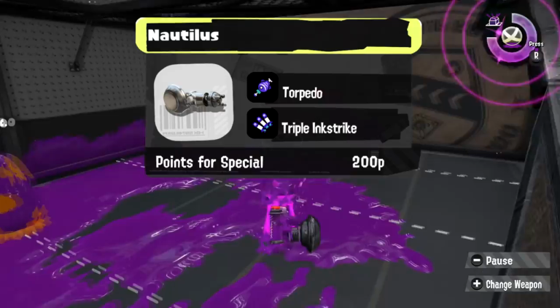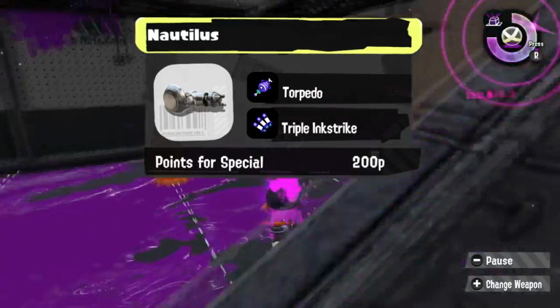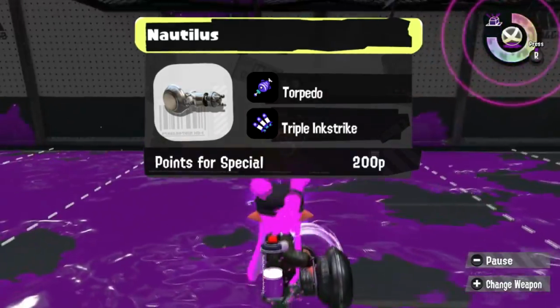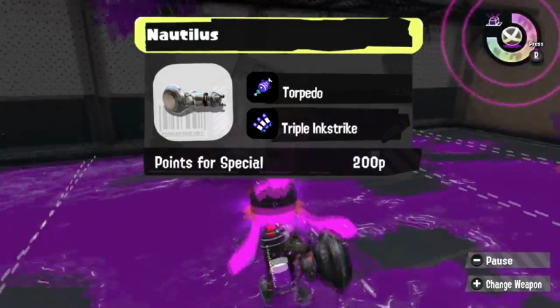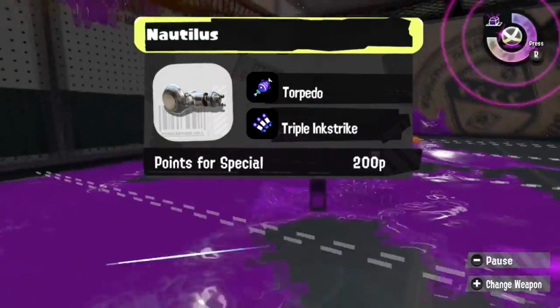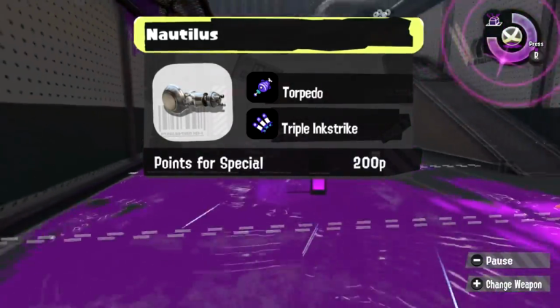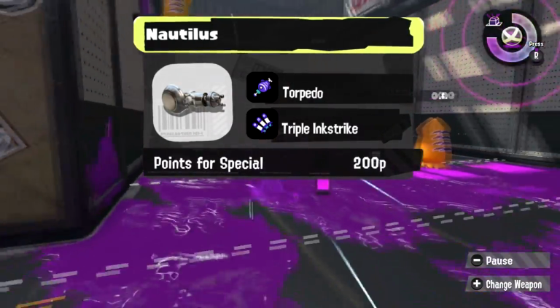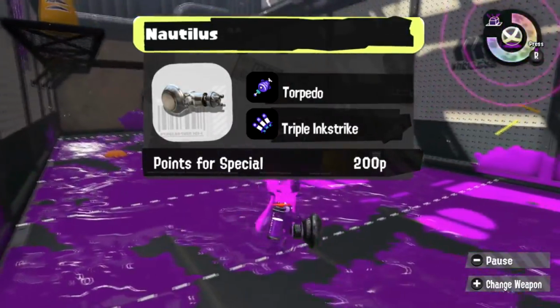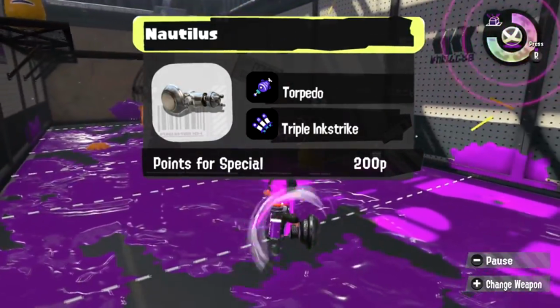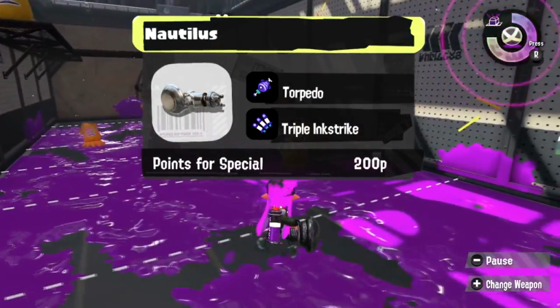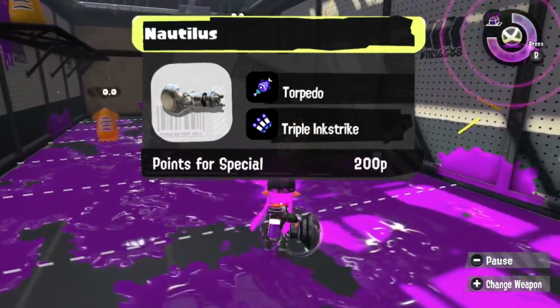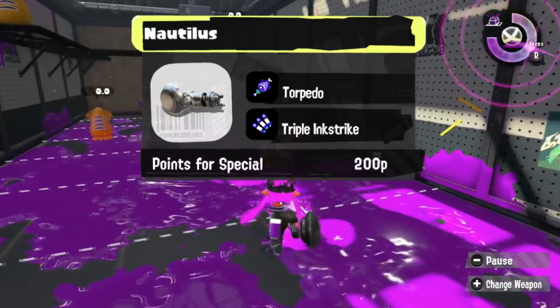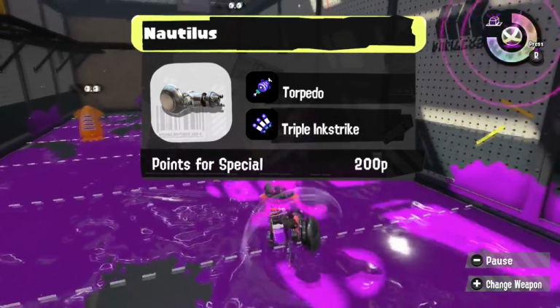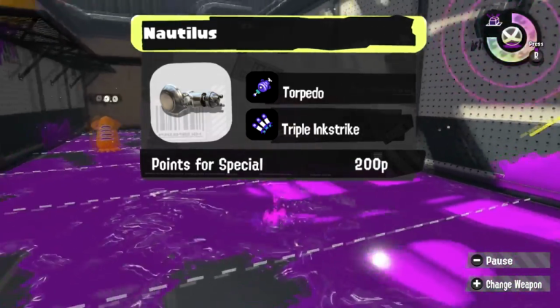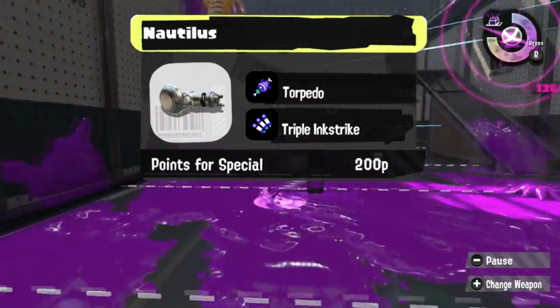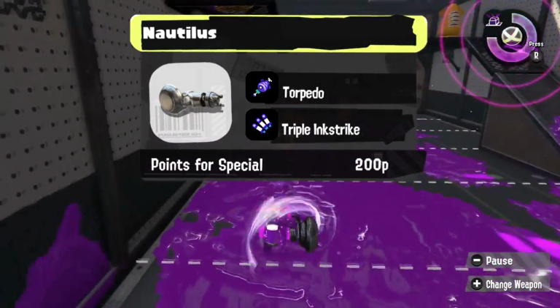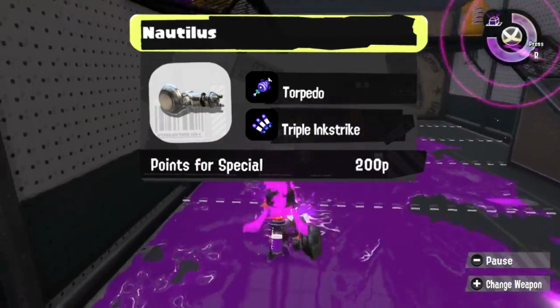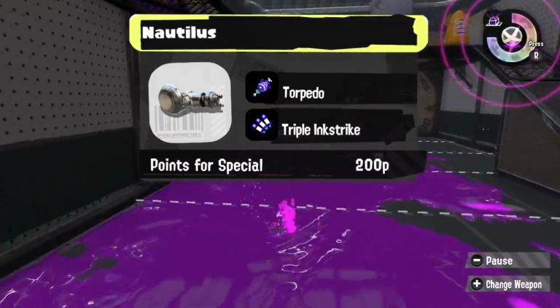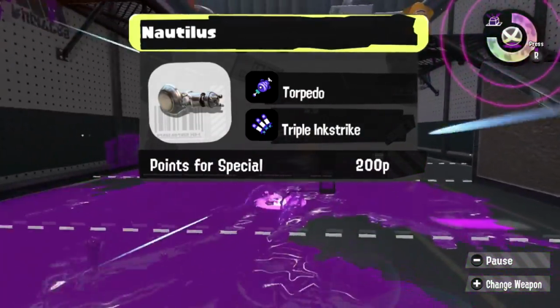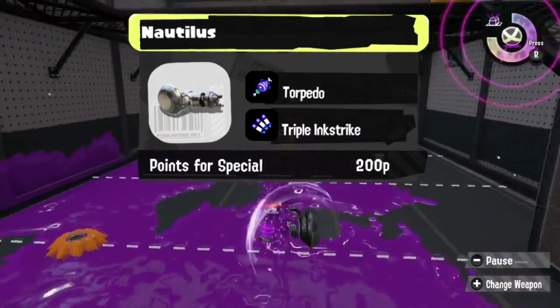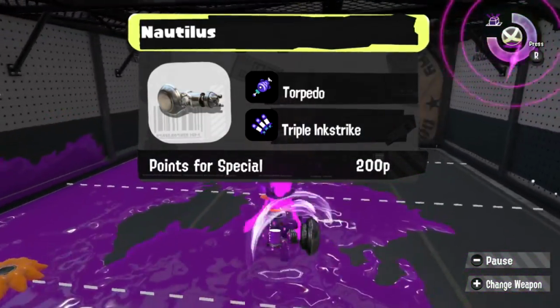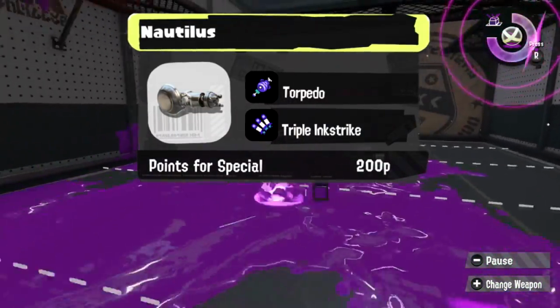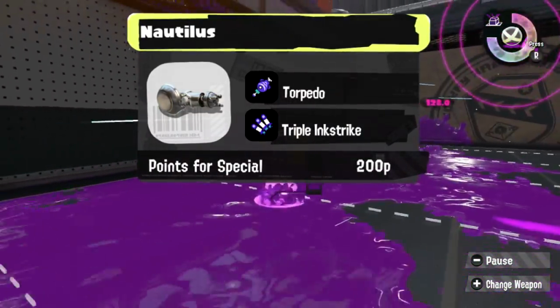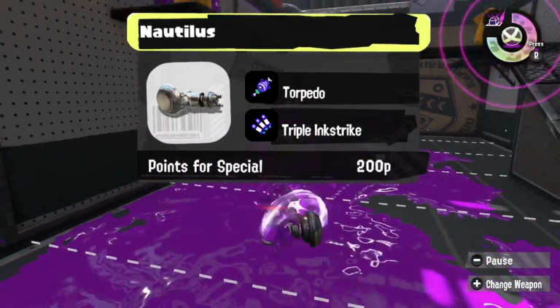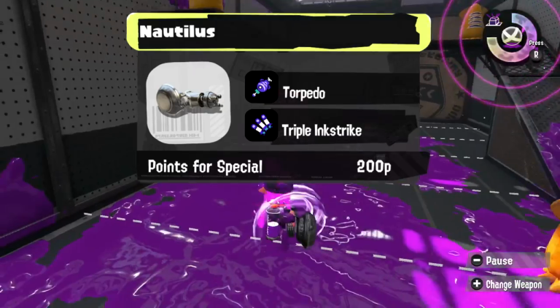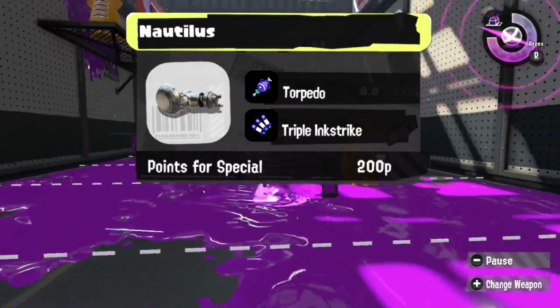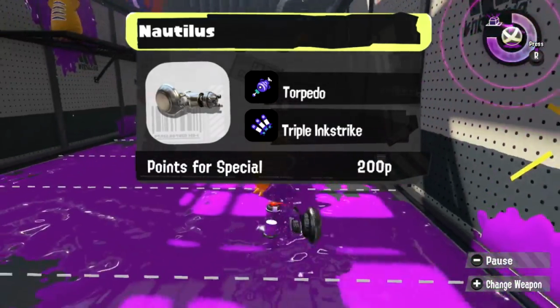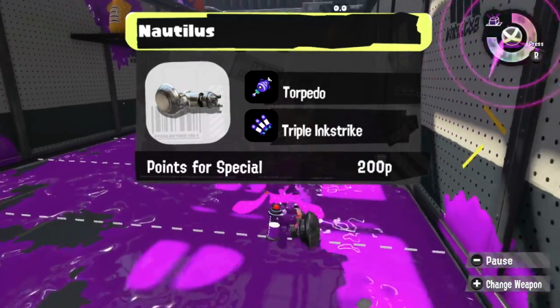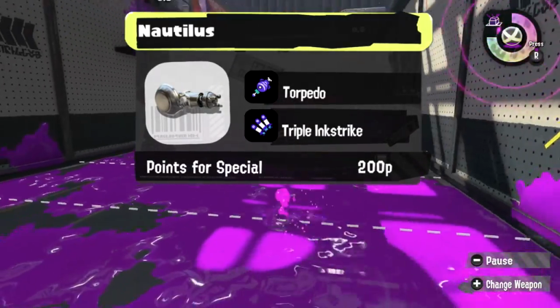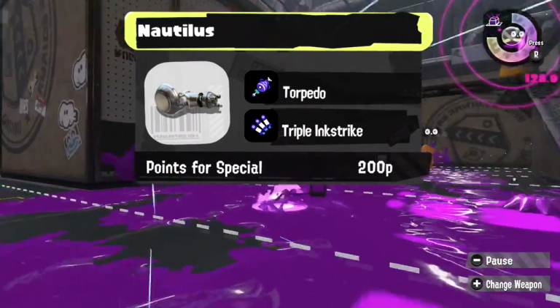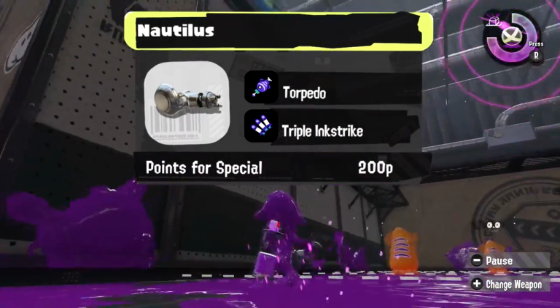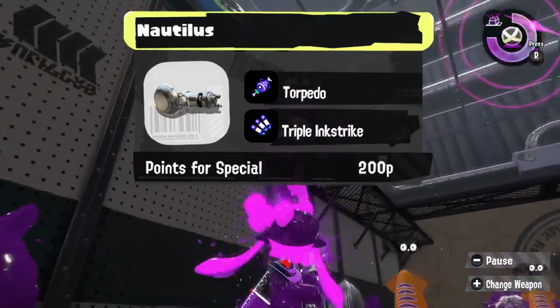The Nautilus is a weapon that loves good spacing, so why not provide a Torpedo so you know where your opponents are, and Trizooka so when you're already away from your opponents, you can fire it right at them.